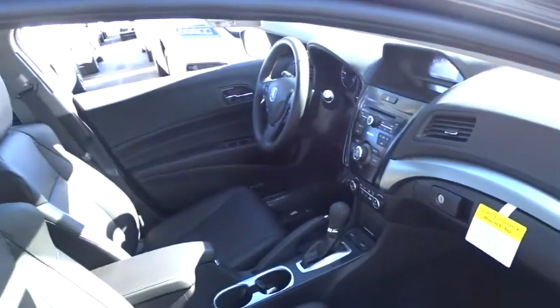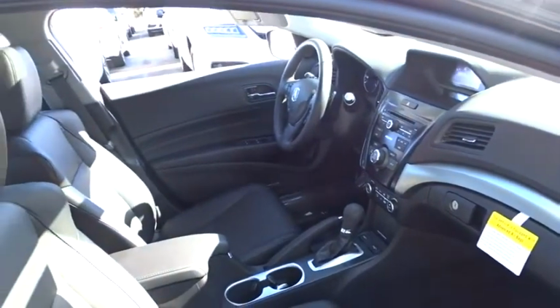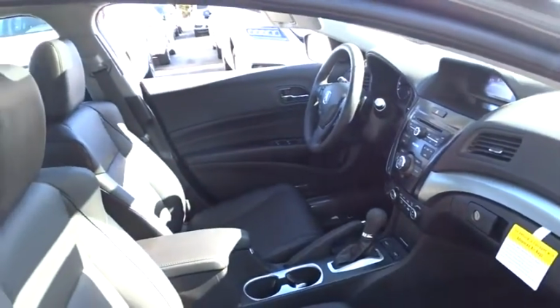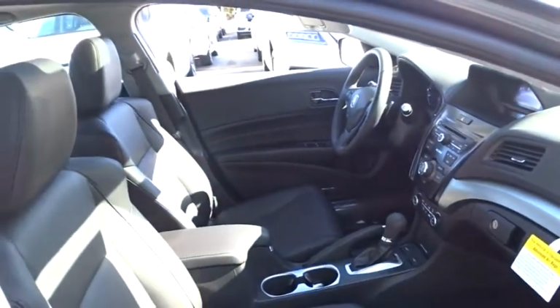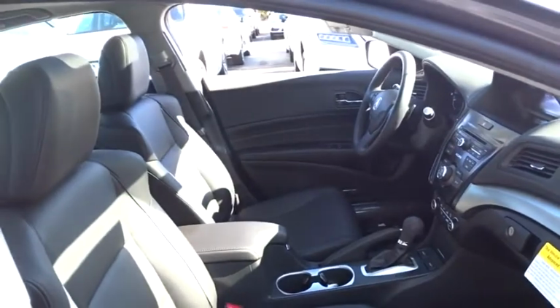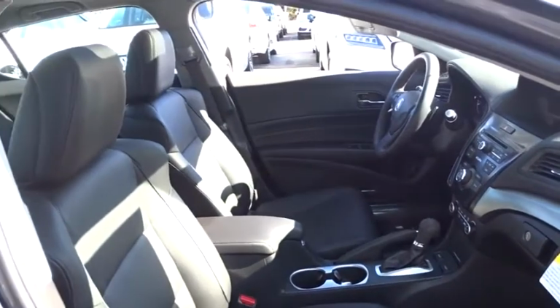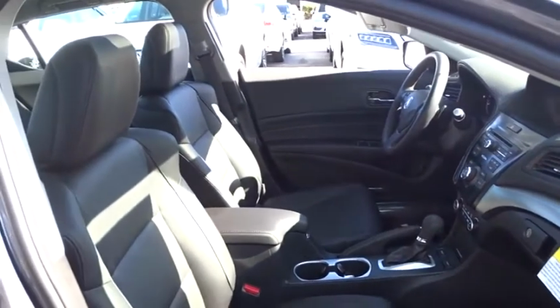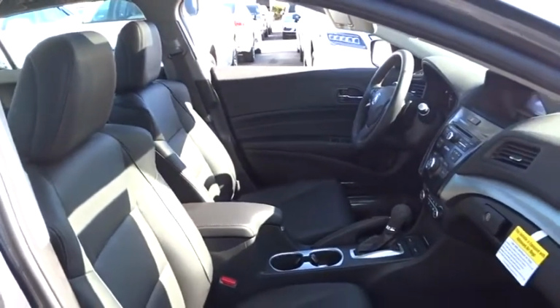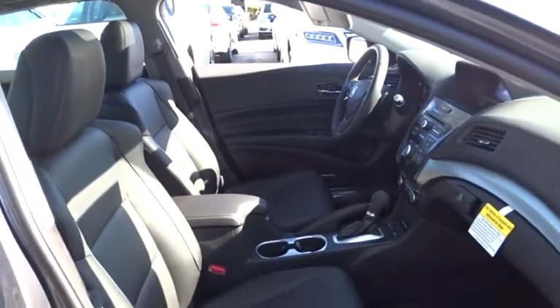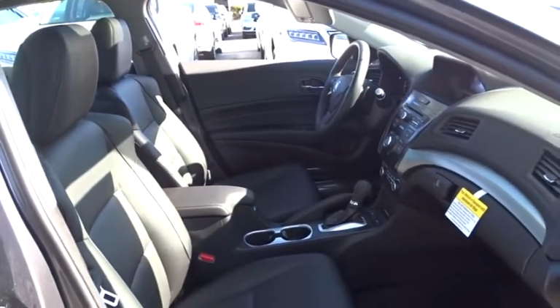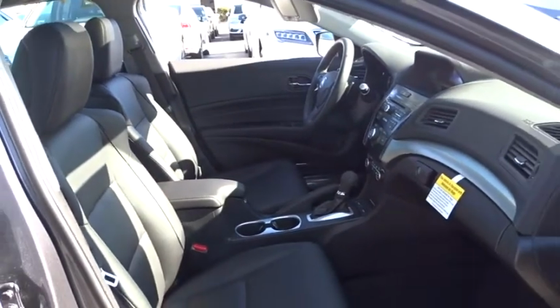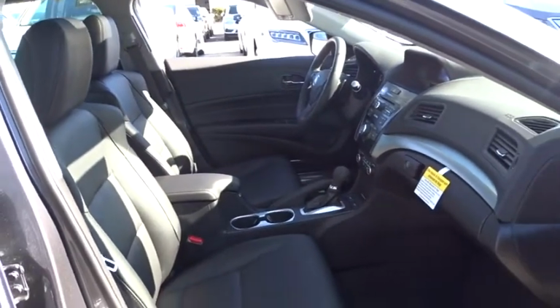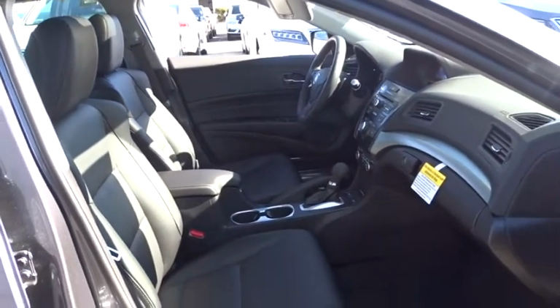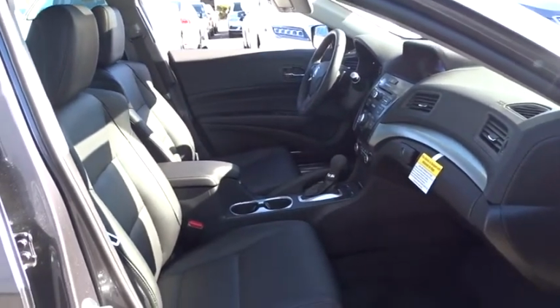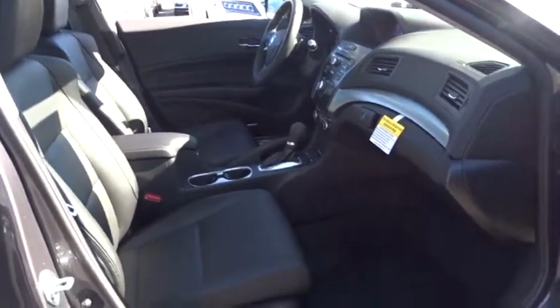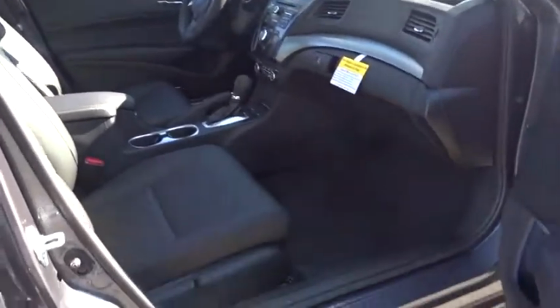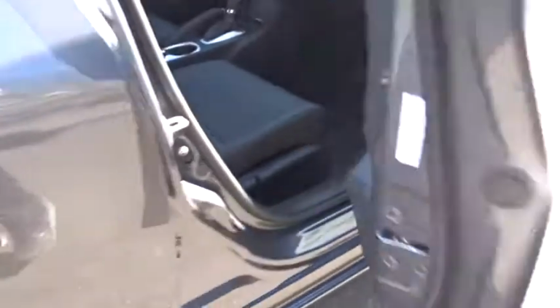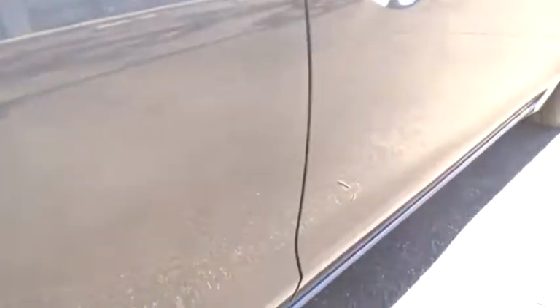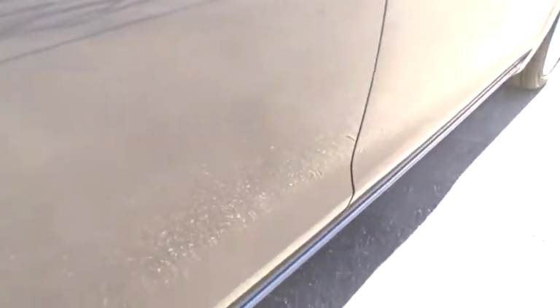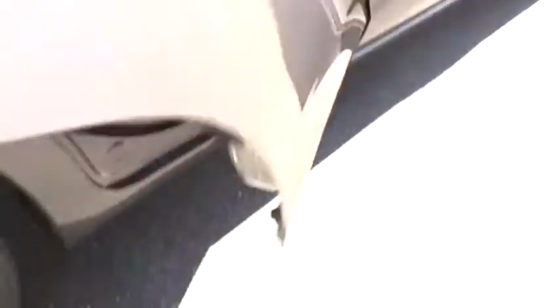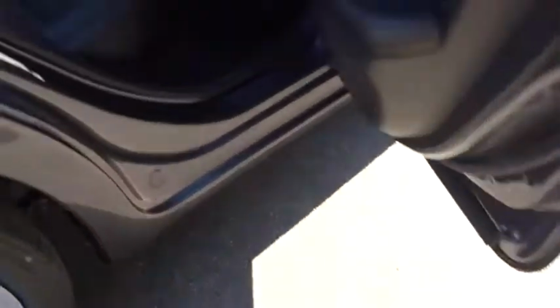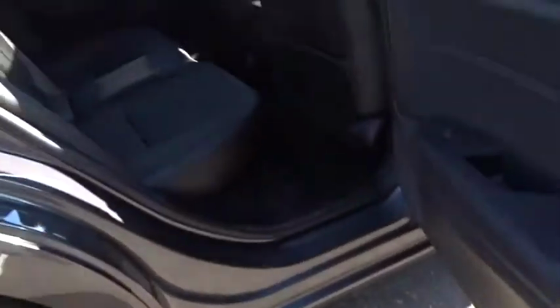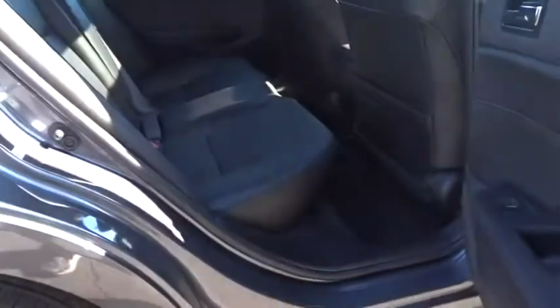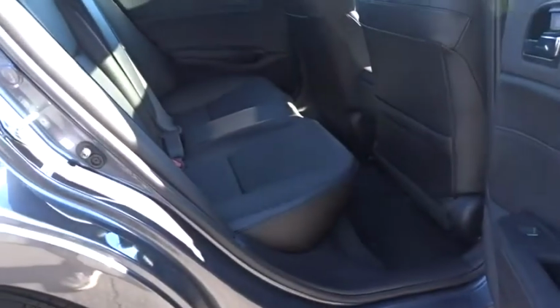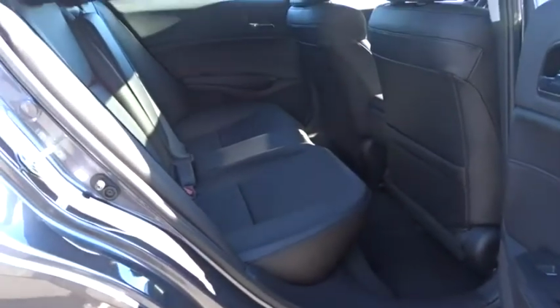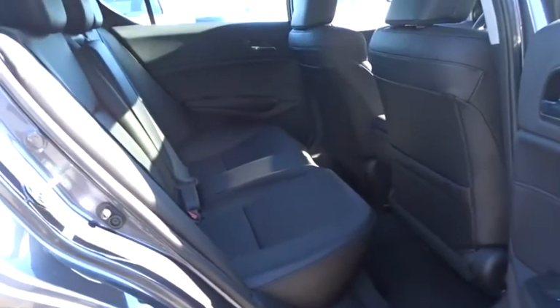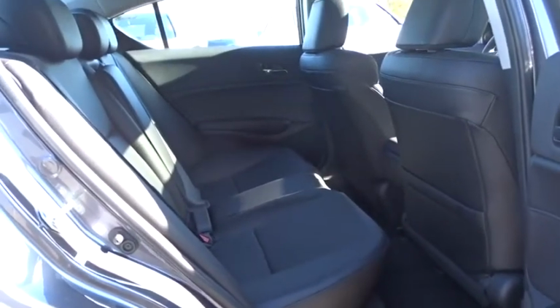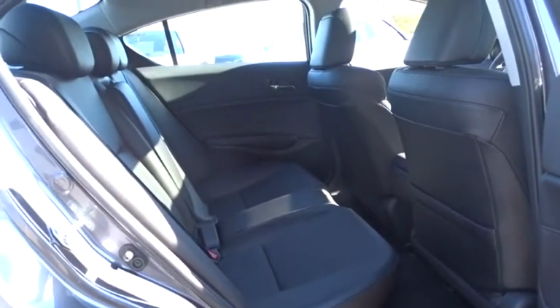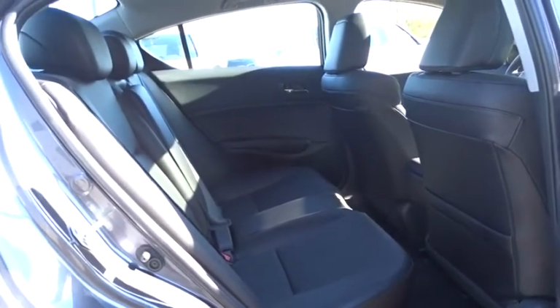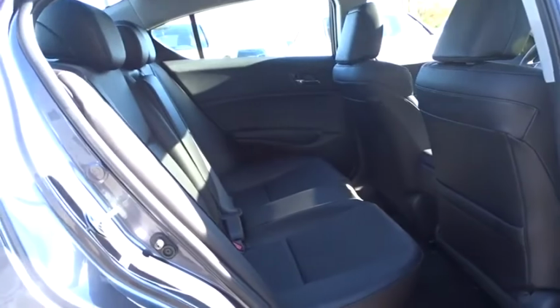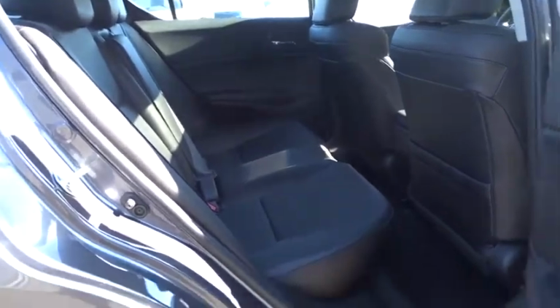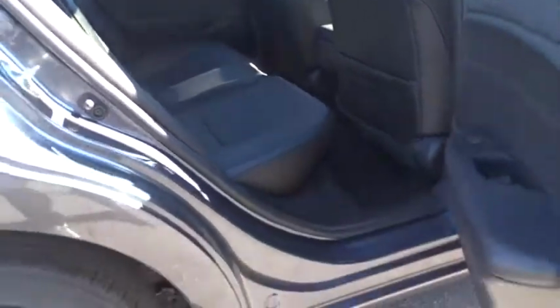Here are some of this vehicle's great options: keyless entry, stability control, traction control, steering wheel audio controls, backup camera, anti-lock braking system, Bluetooth, leather-wrapped steering wheel, power steering.